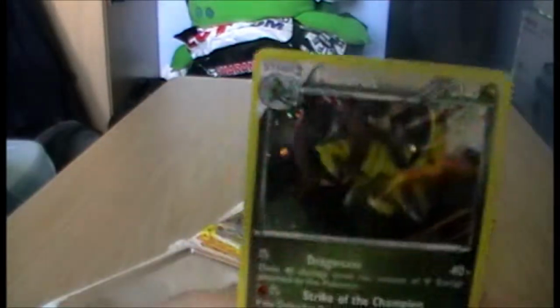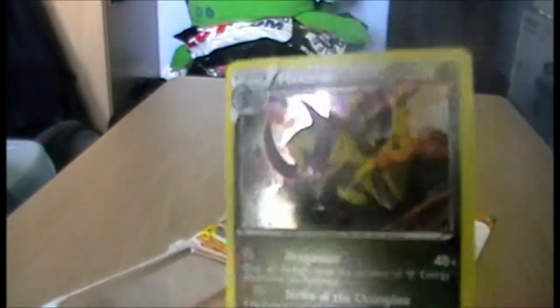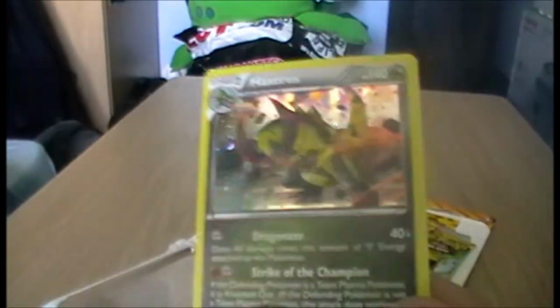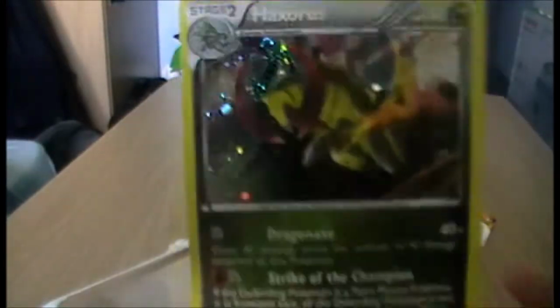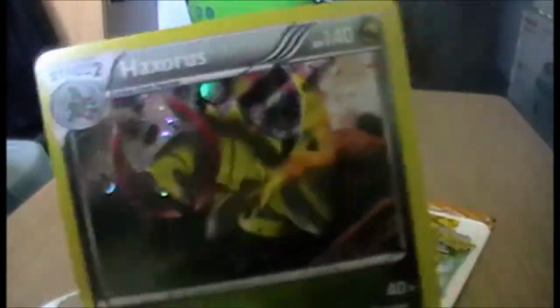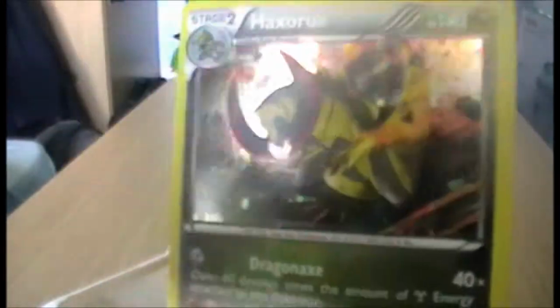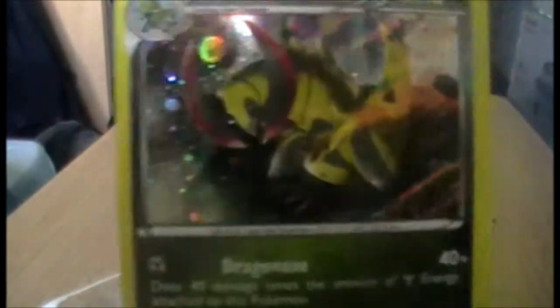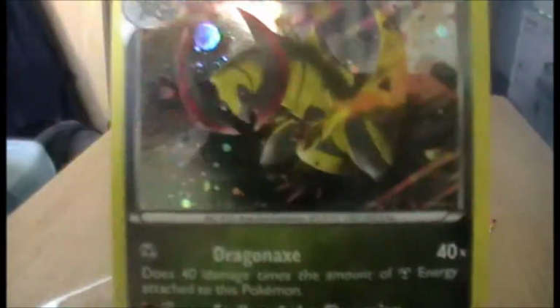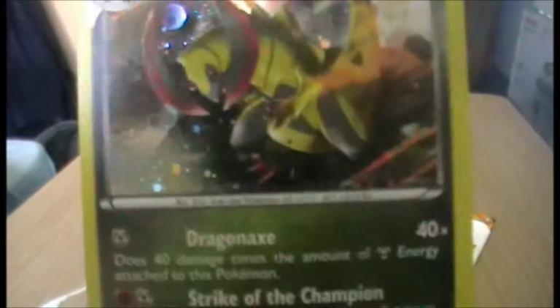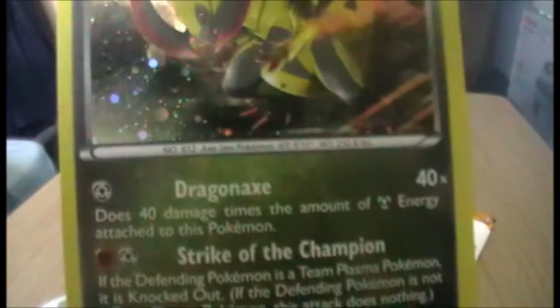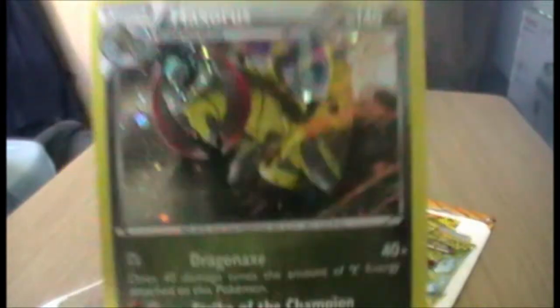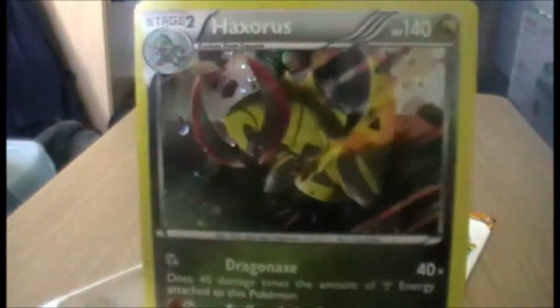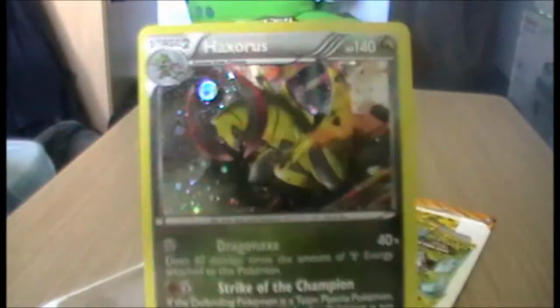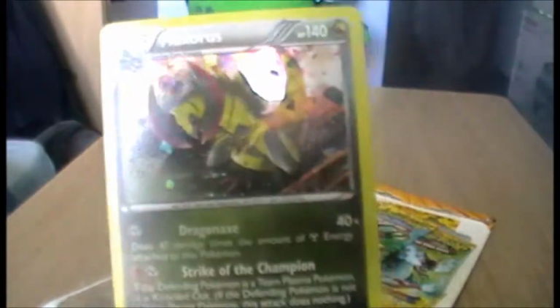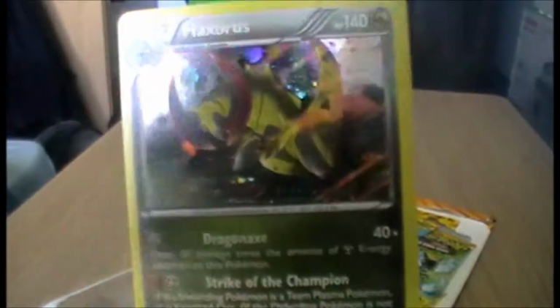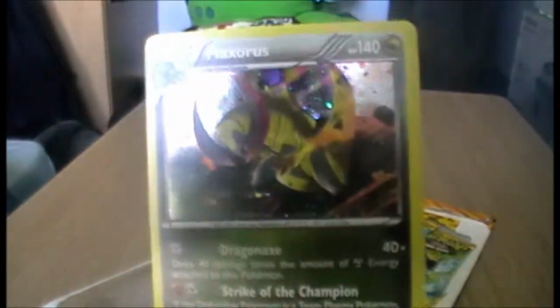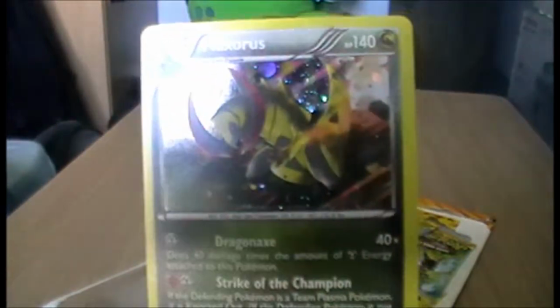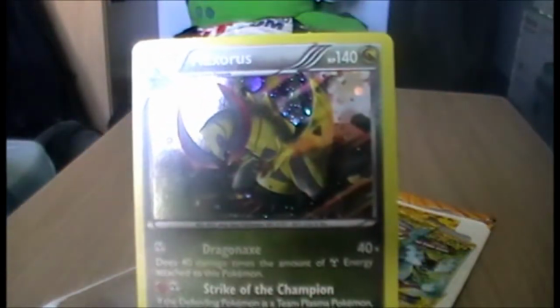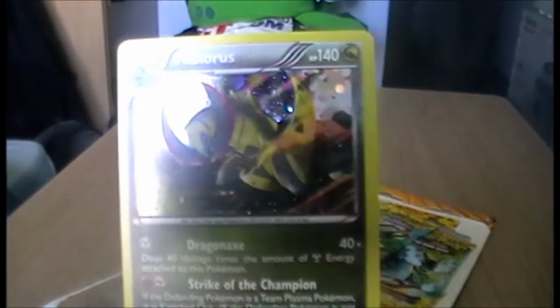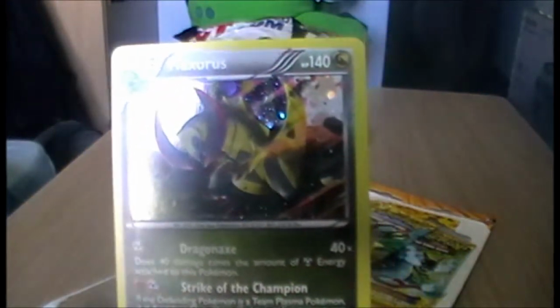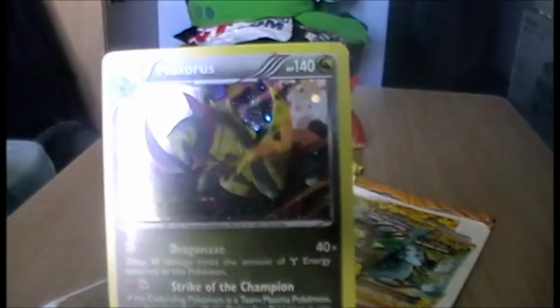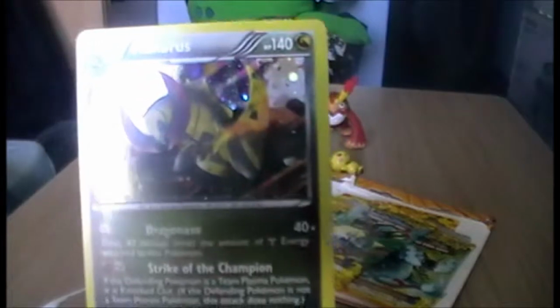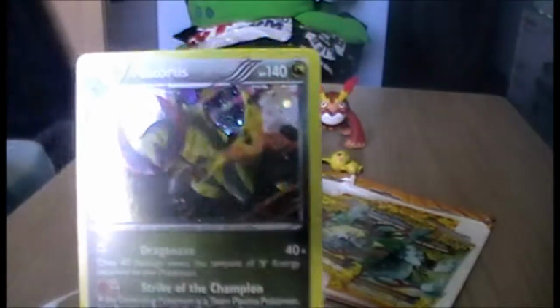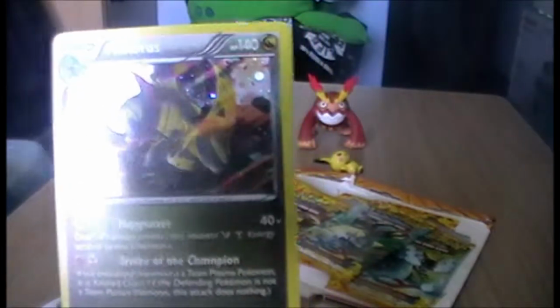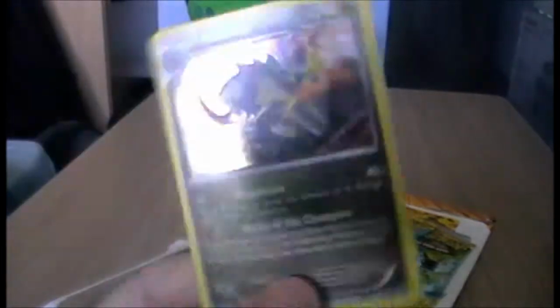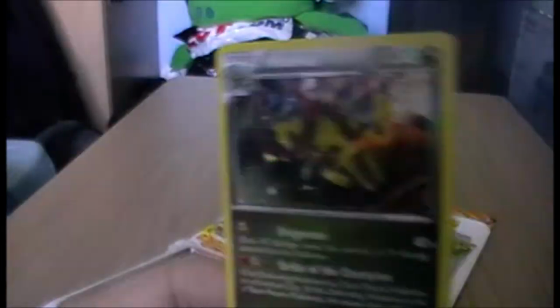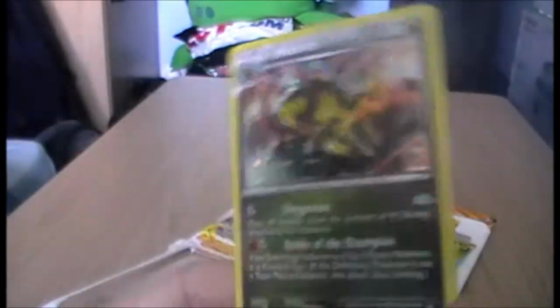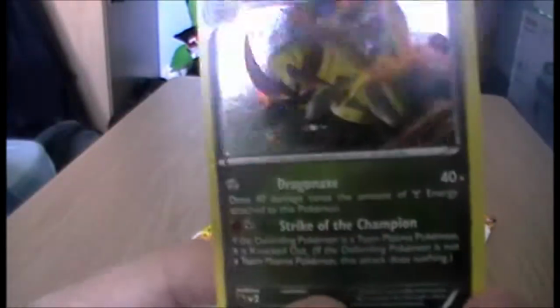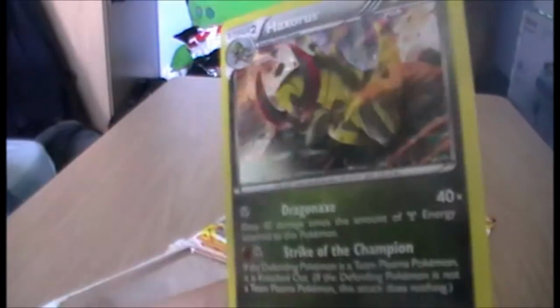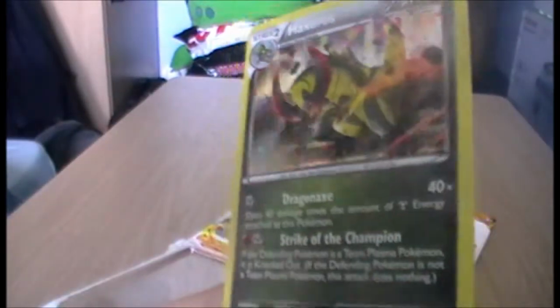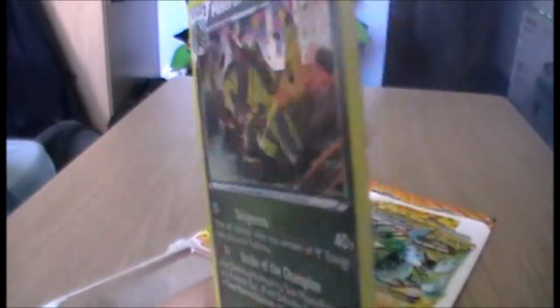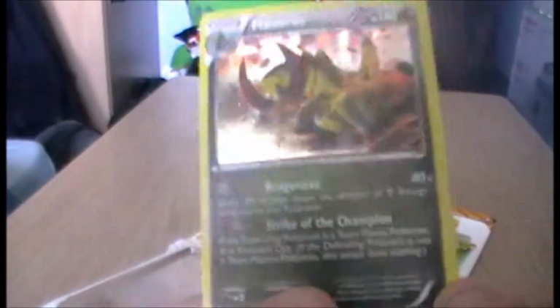First off, here's the Haxorus. It's not even a promo, but whatever. Ironically, I actually pulled this in the video that went up before this — which is the Plasma Blast triple pack — but whatever, it's got an alternative holo design.